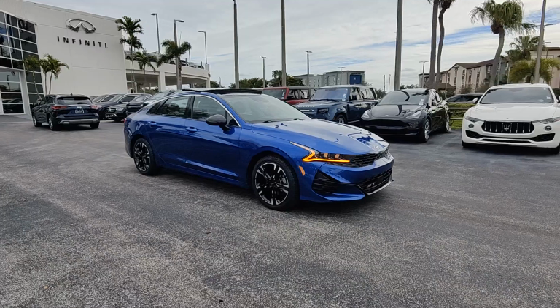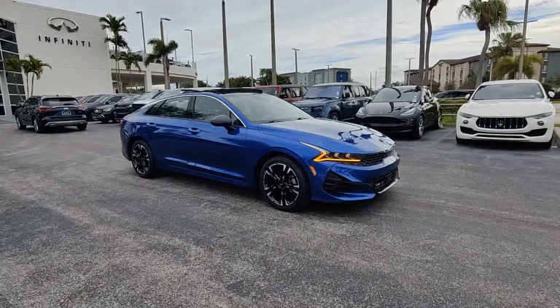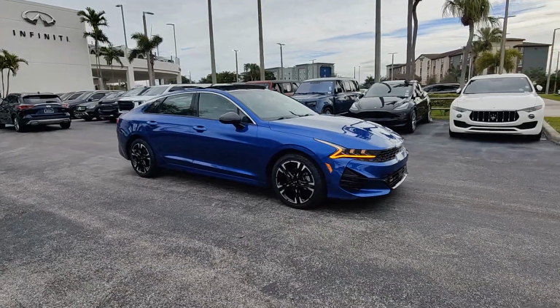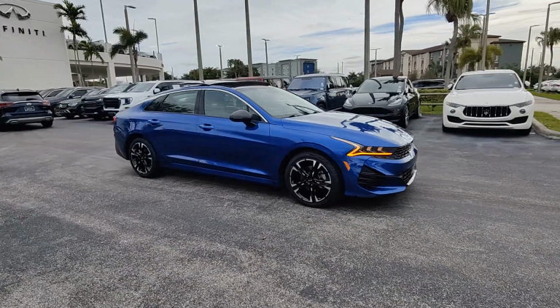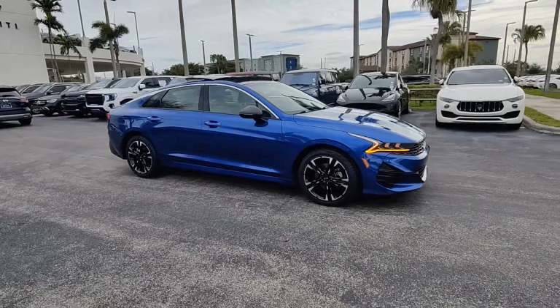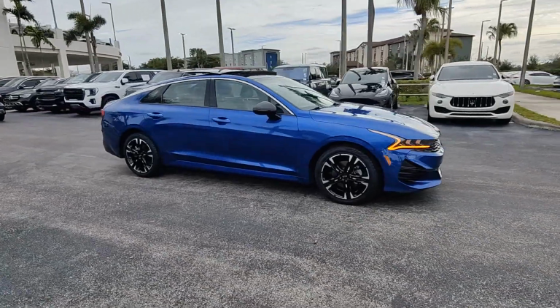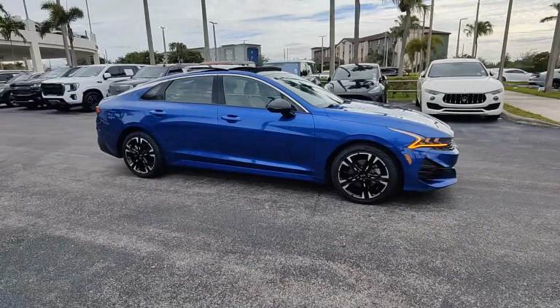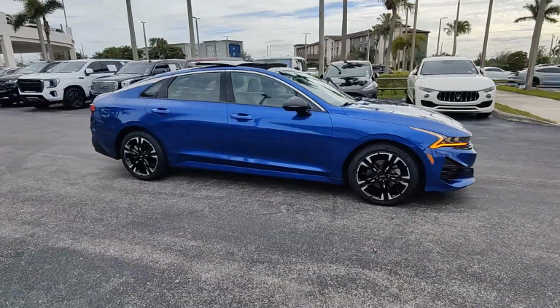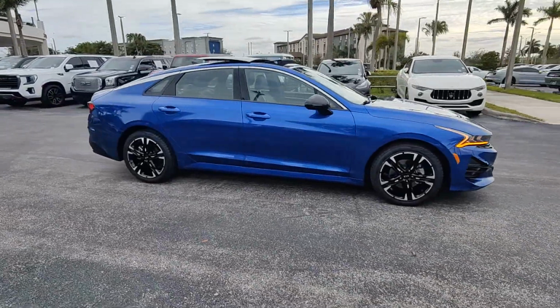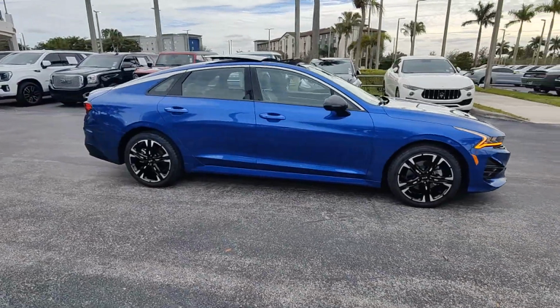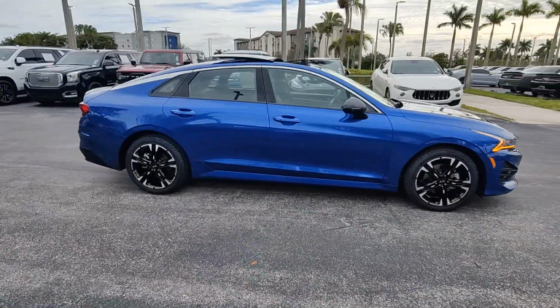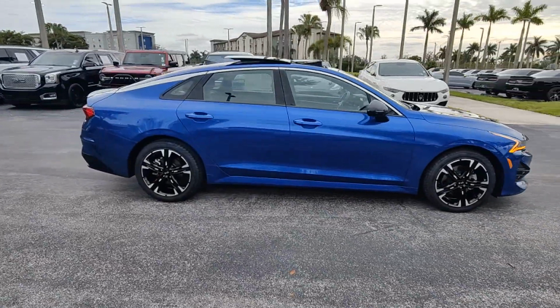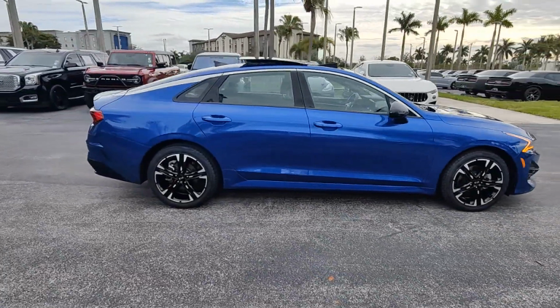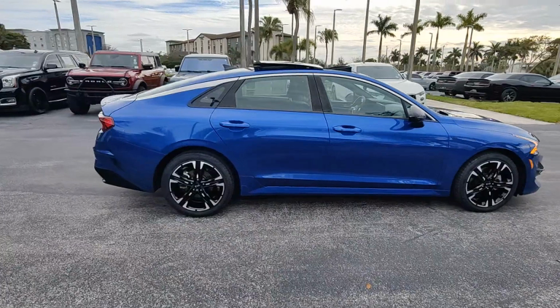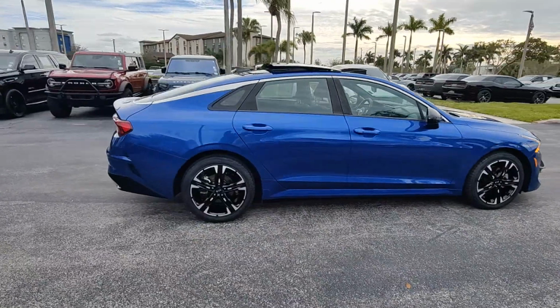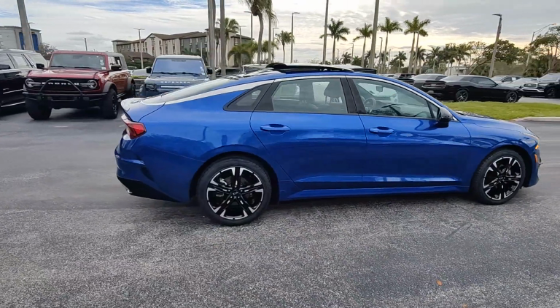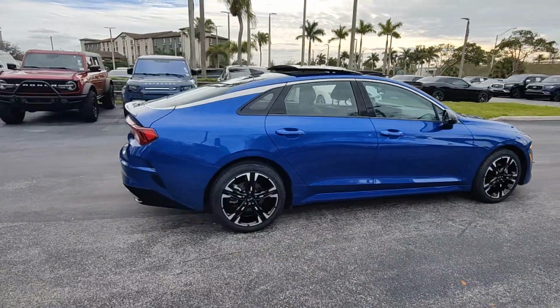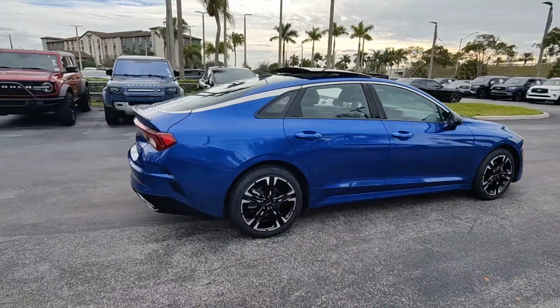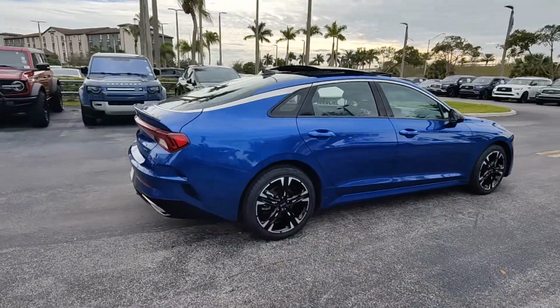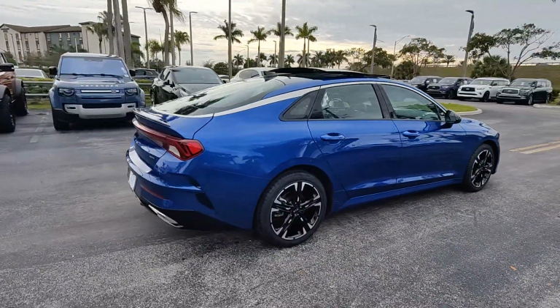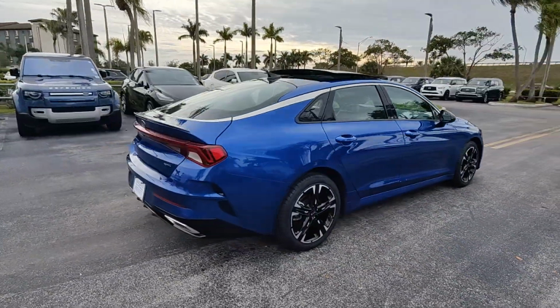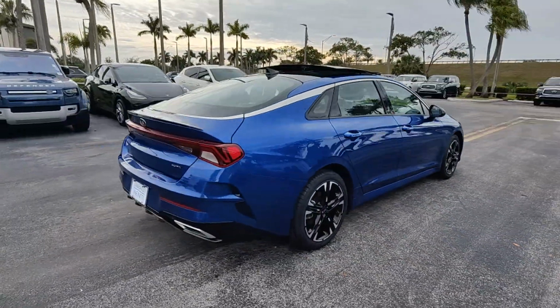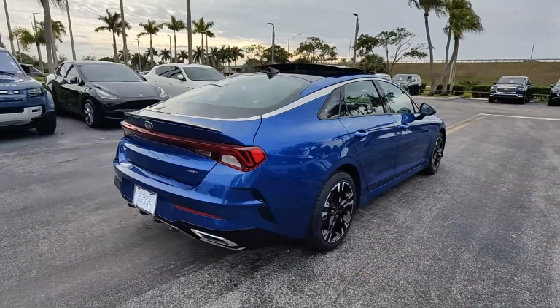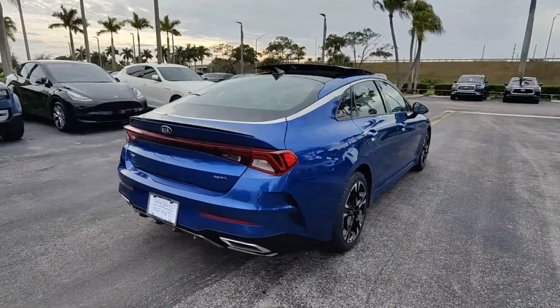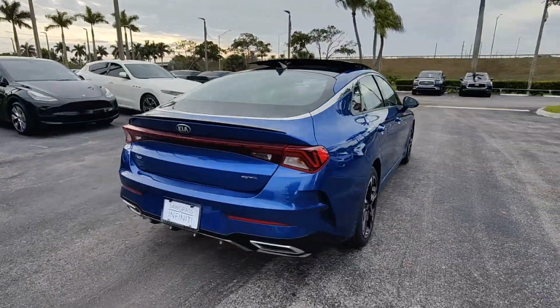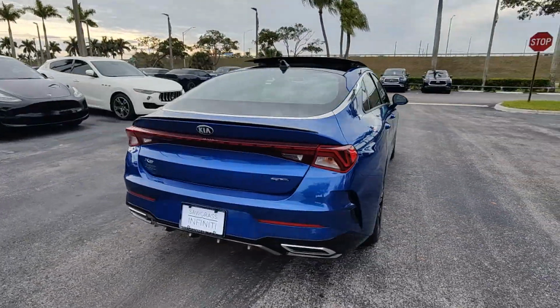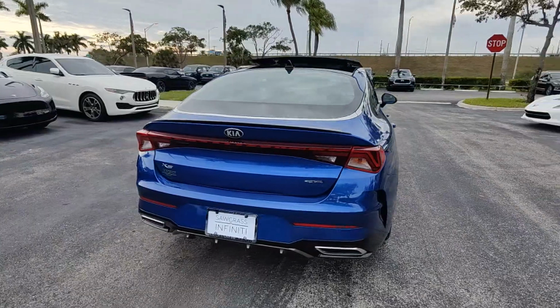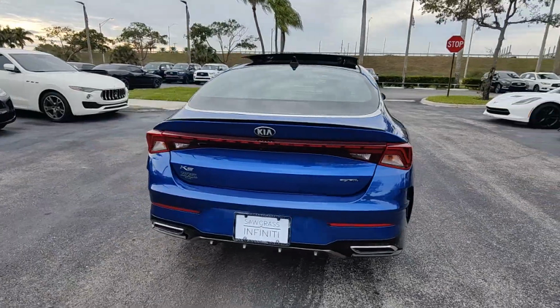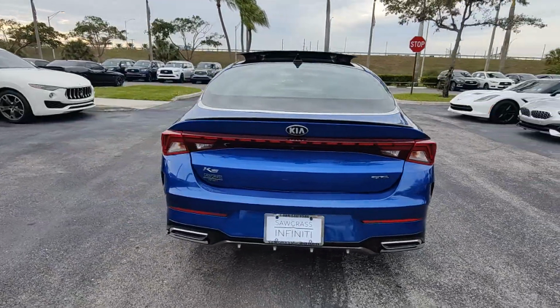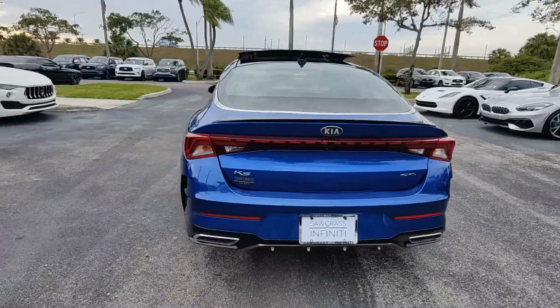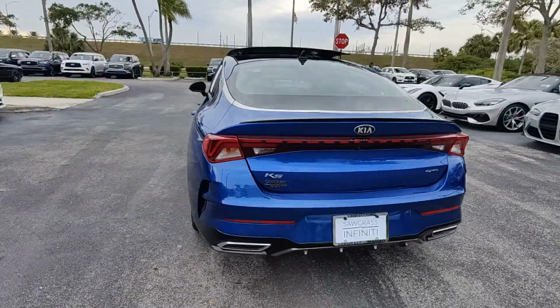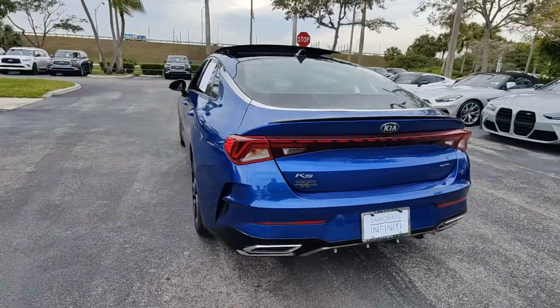Go home happy with the 2021 Kia K5. With less than 45,000 miles on the odometer, this vehicle stands out from the rest. Ready to transform your daily drive?